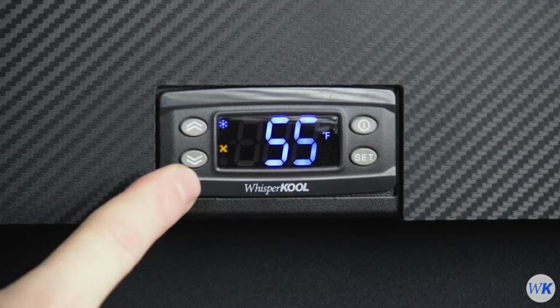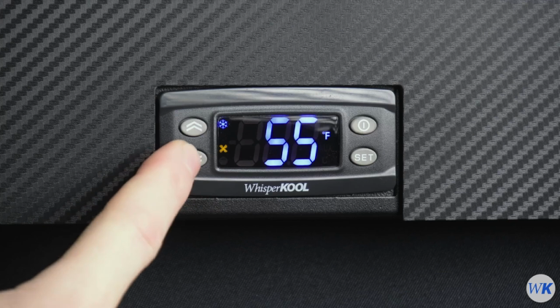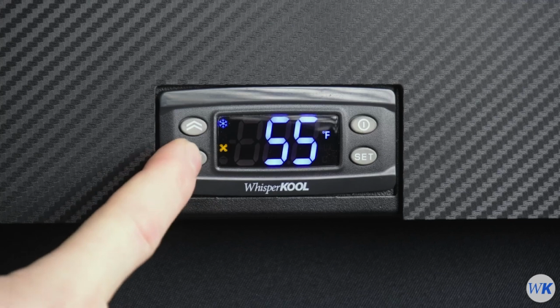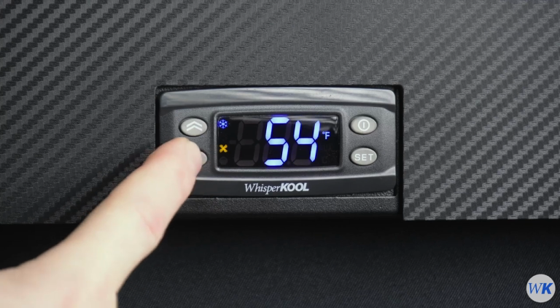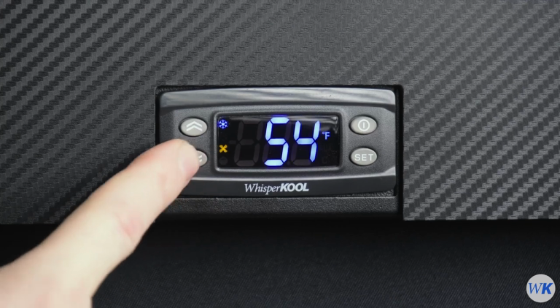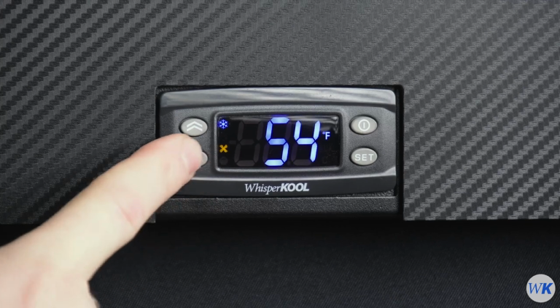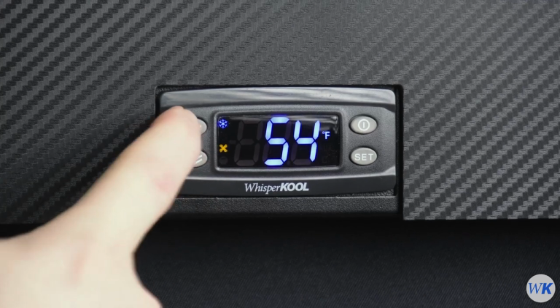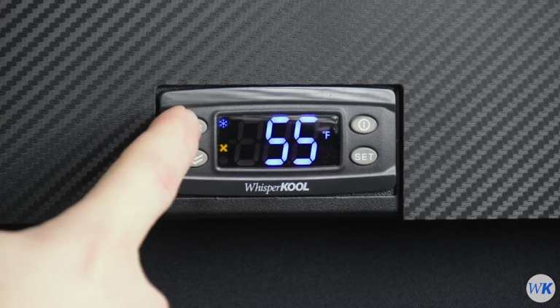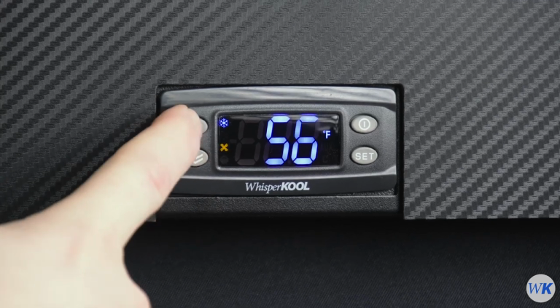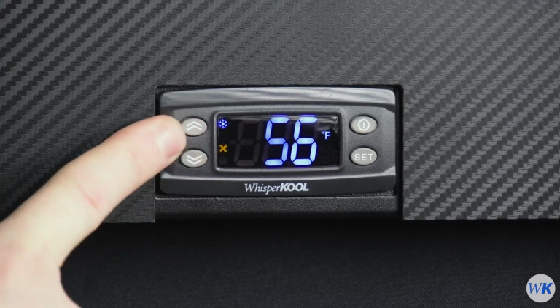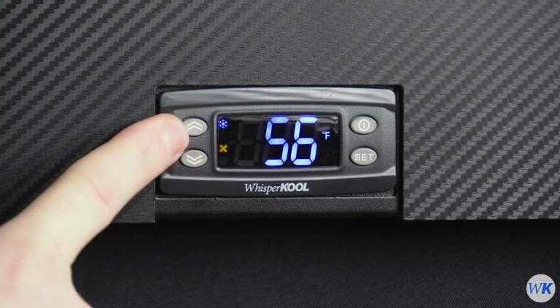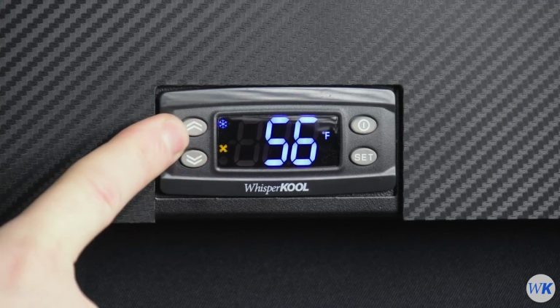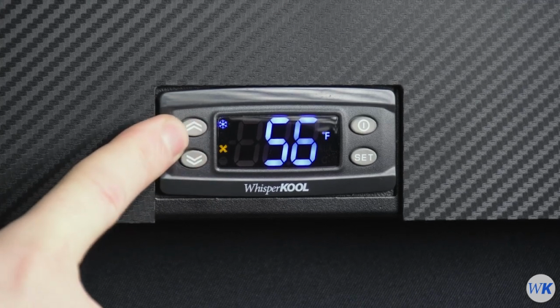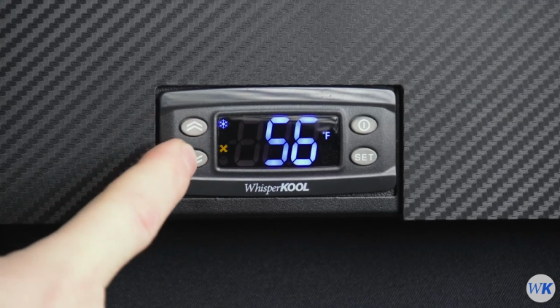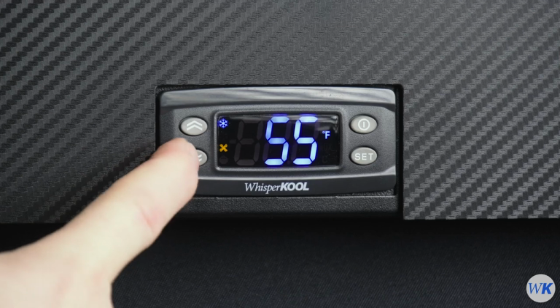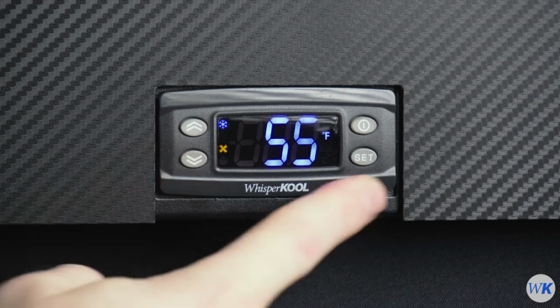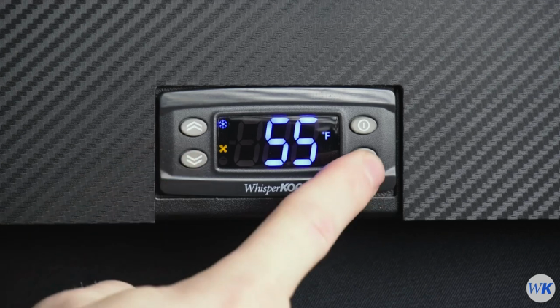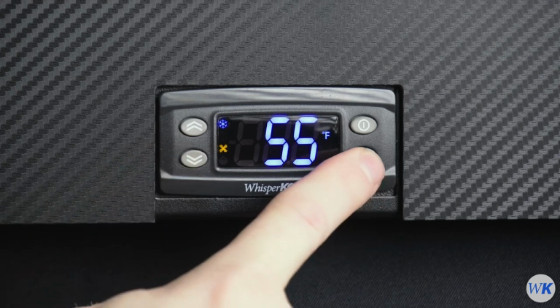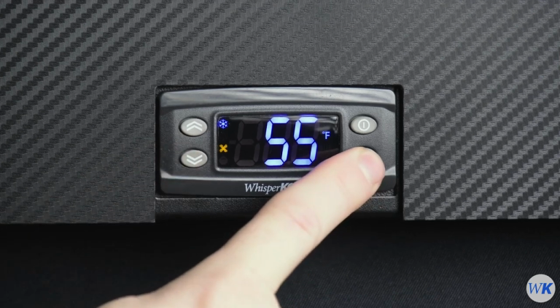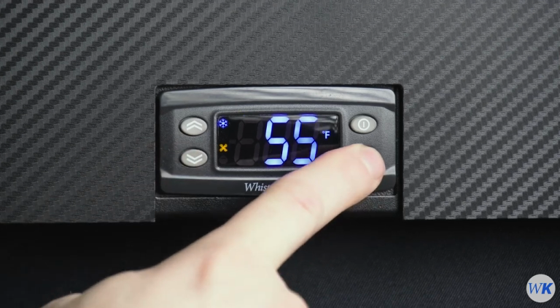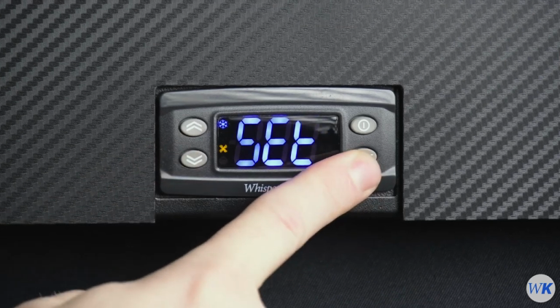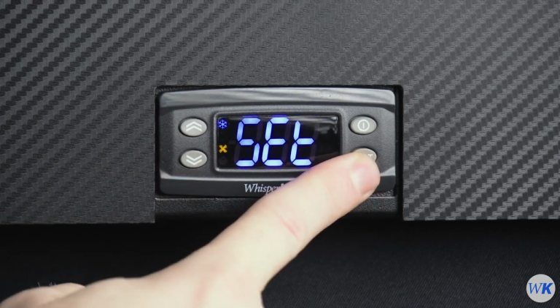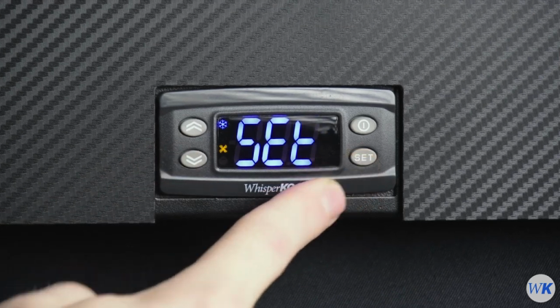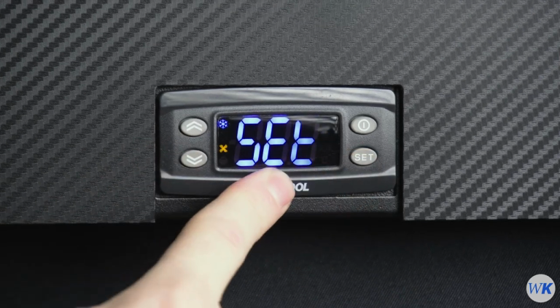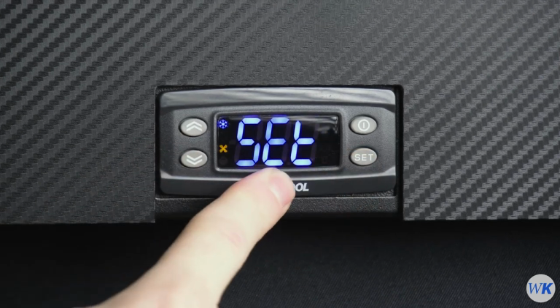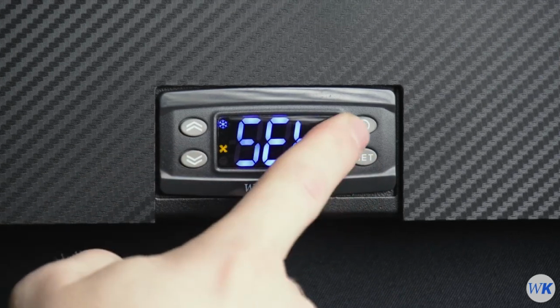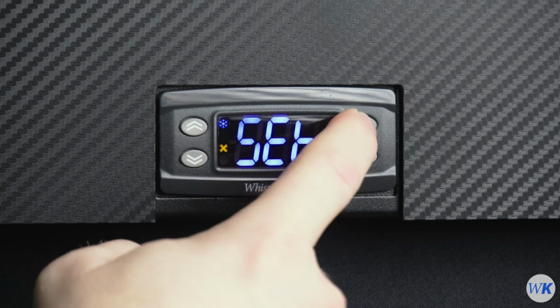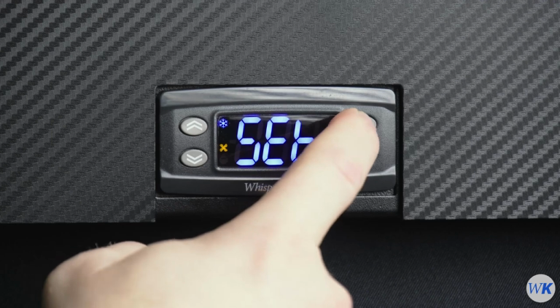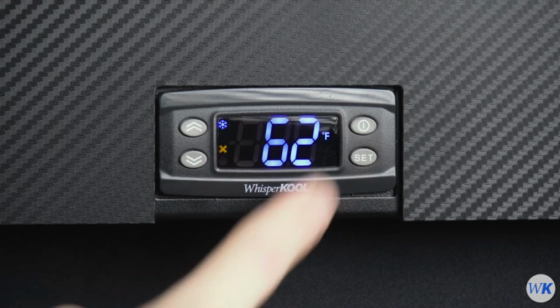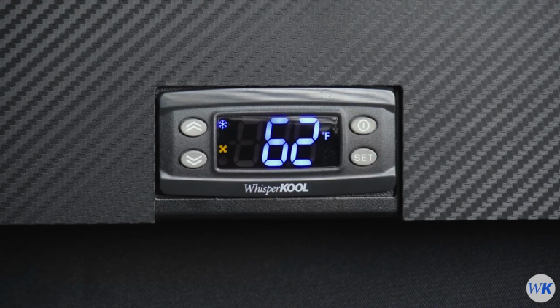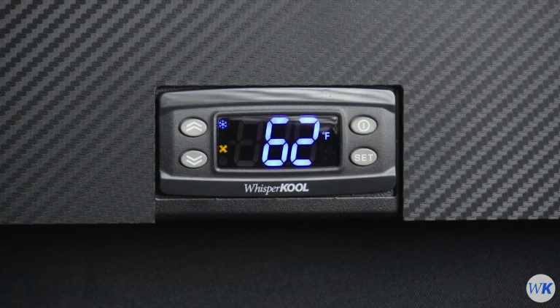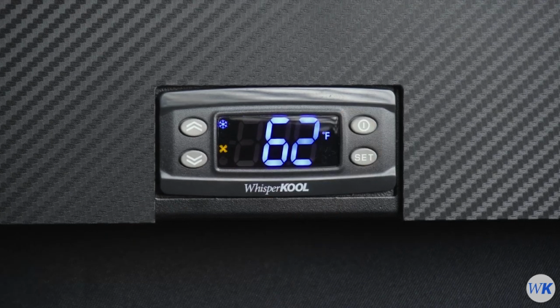You can use the up or down arrow keys to set a new temperature. Press Set again to save the new temperature setting. Press the Power button to exit to the main display.